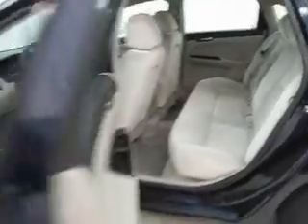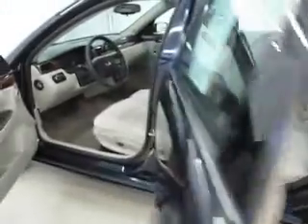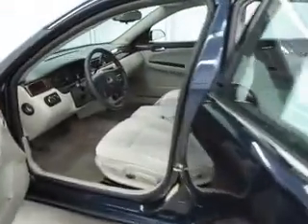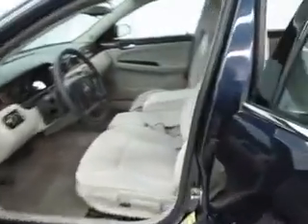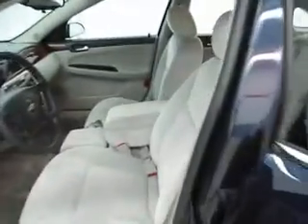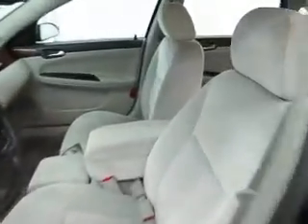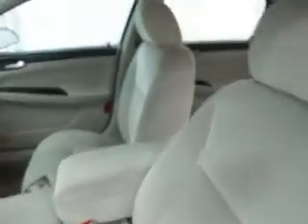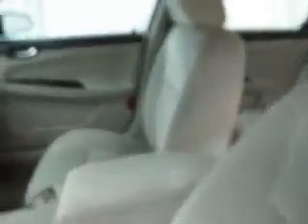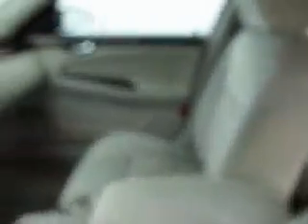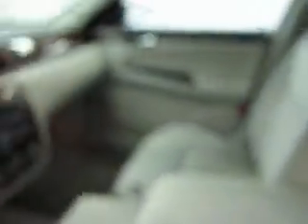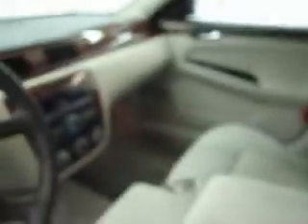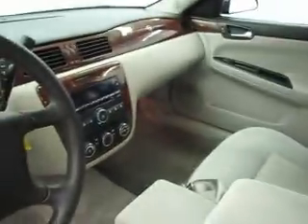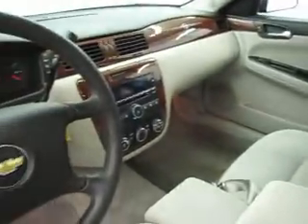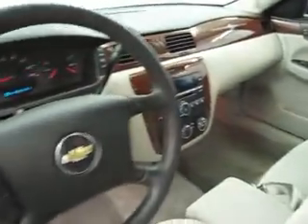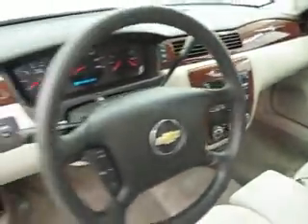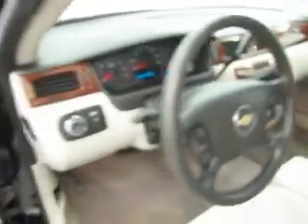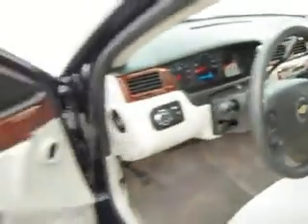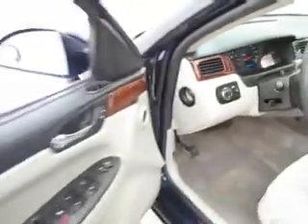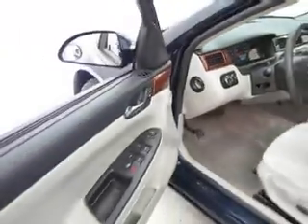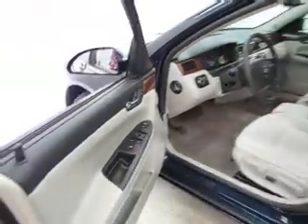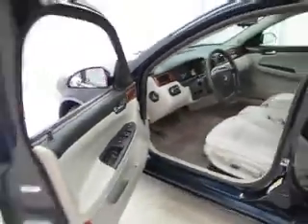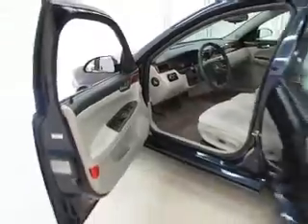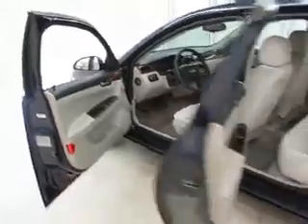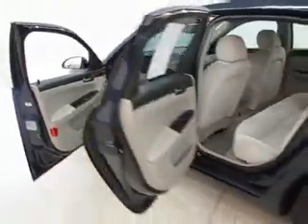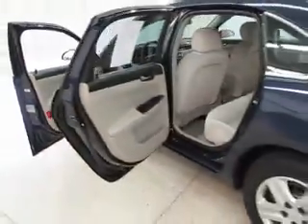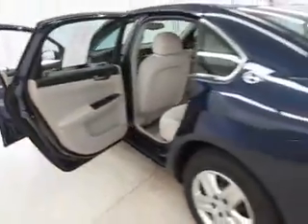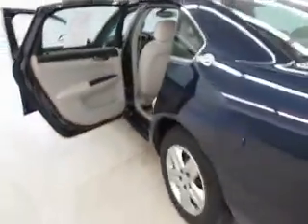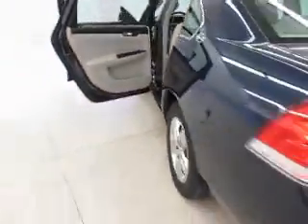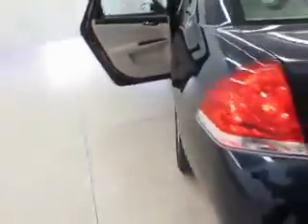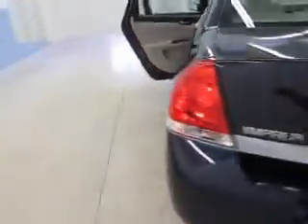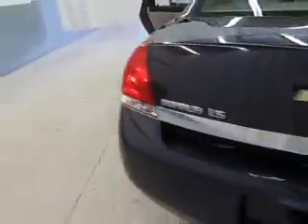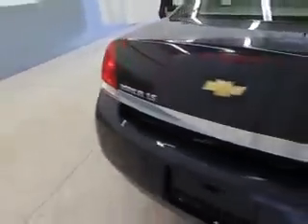At Joyce you always get the best price up front. Don't forget to ask about our free Carfax that comes with this or any of our vehicles on our lot. This is a beautiful one owner vehicle — call or stop in today. Come see where the obvious choice is Joyce.